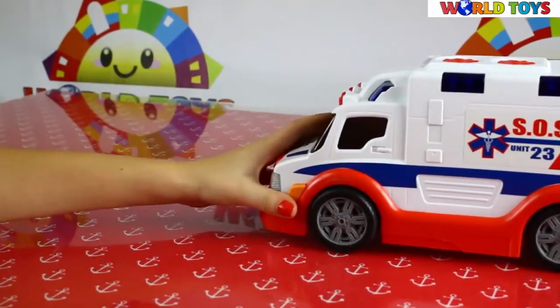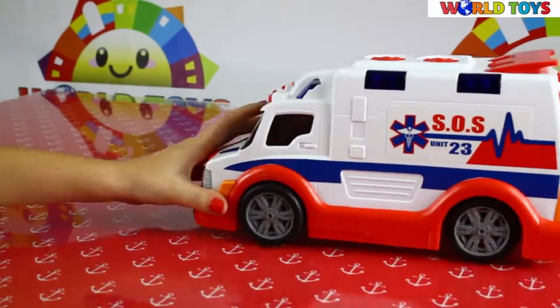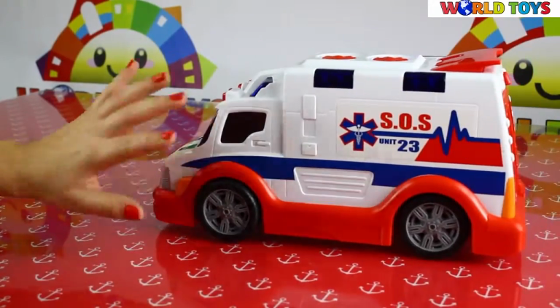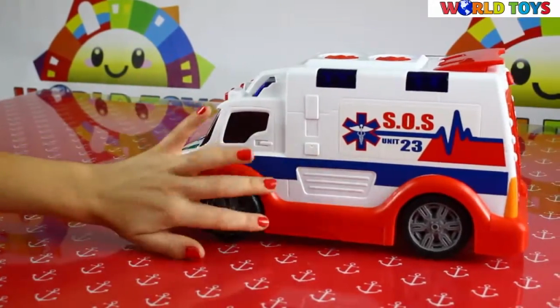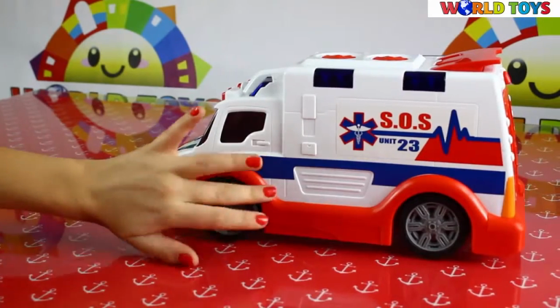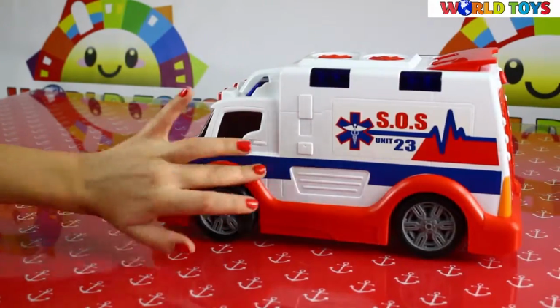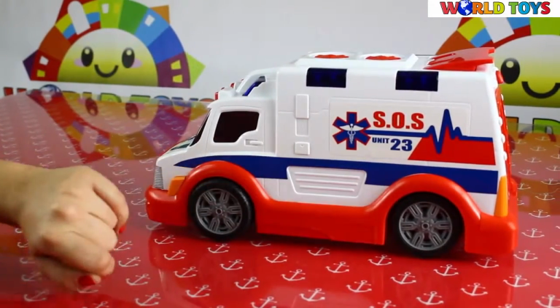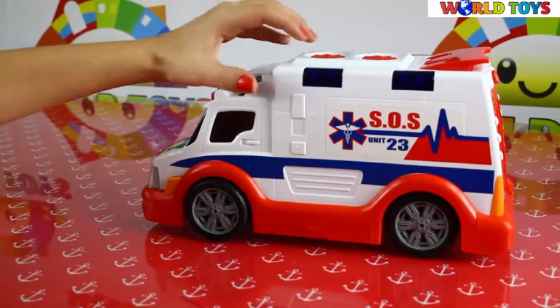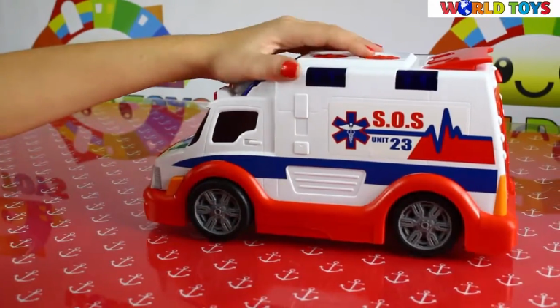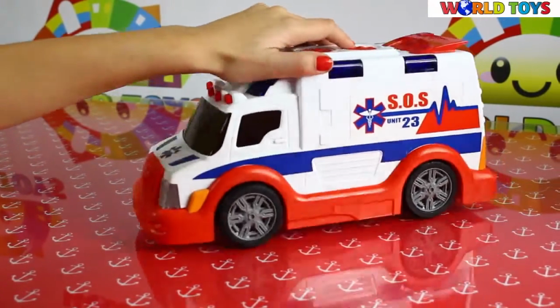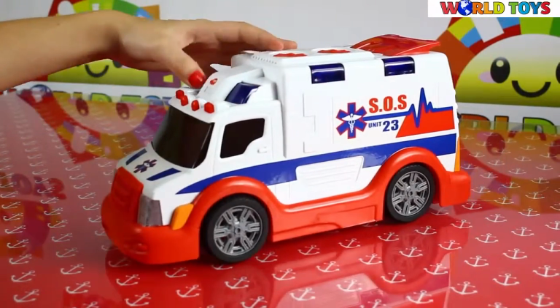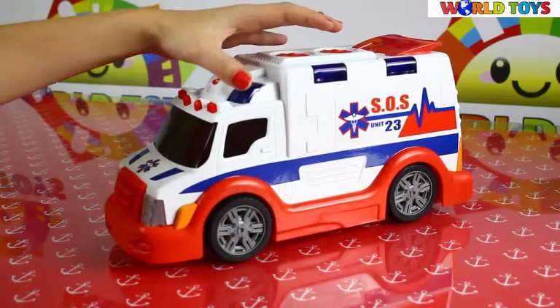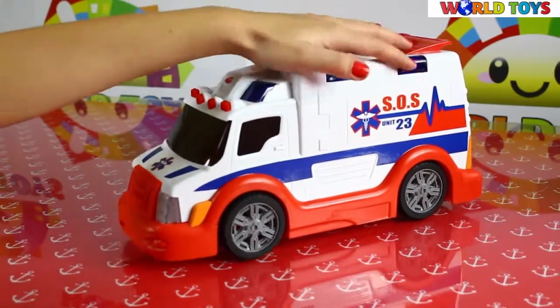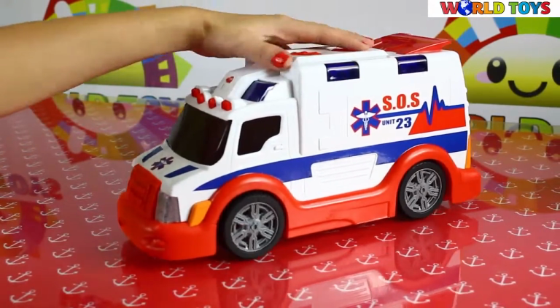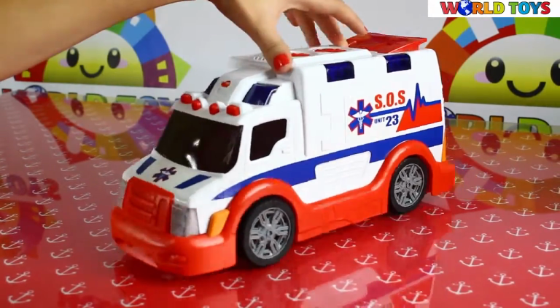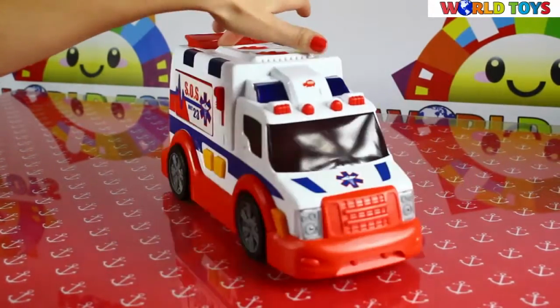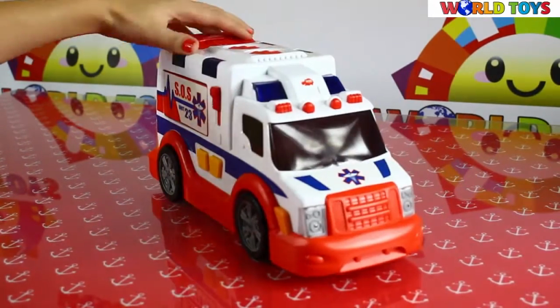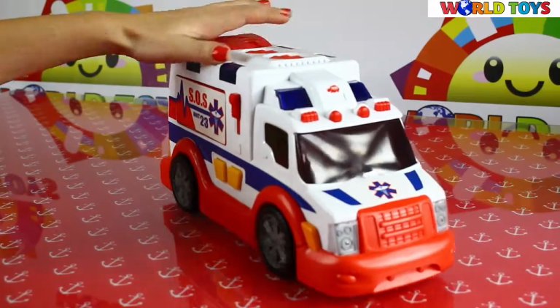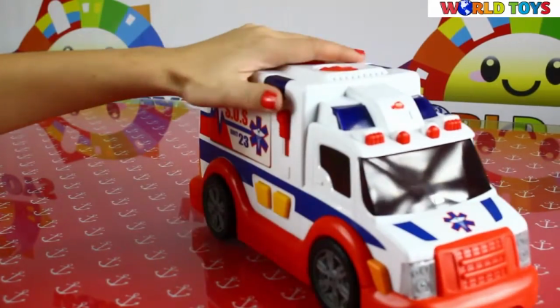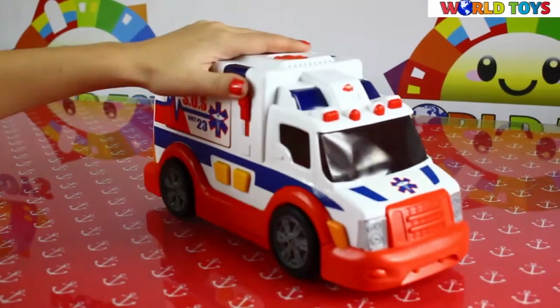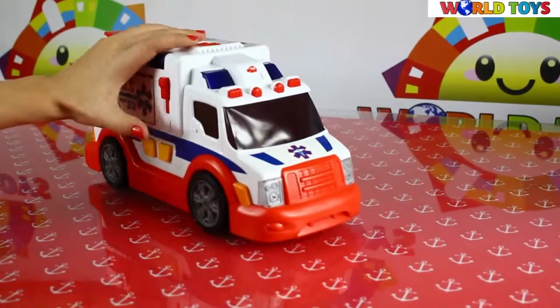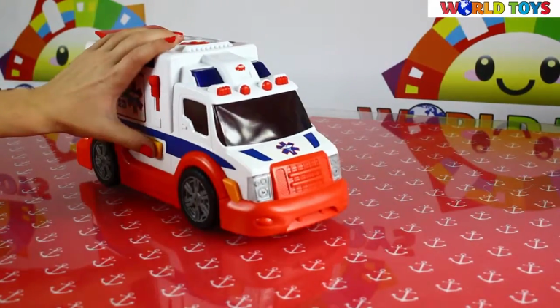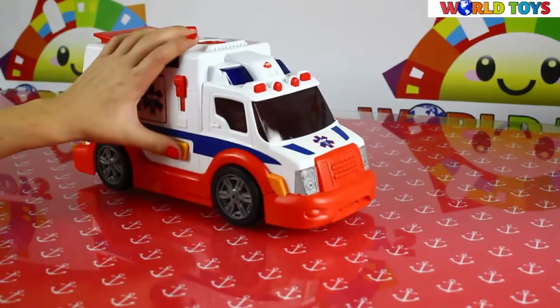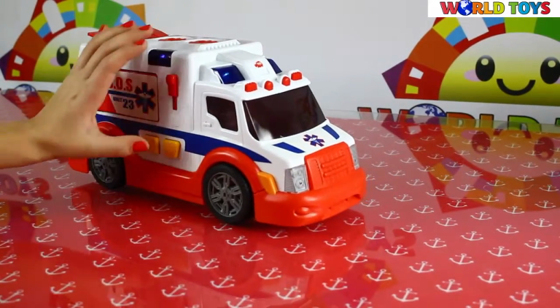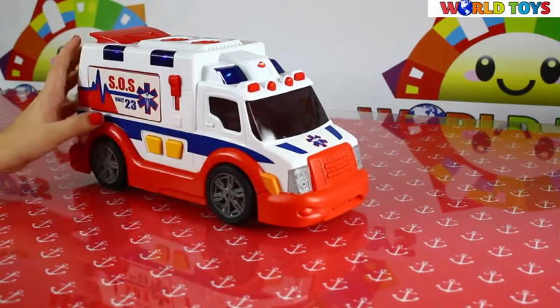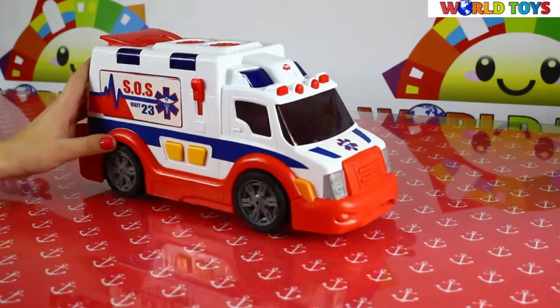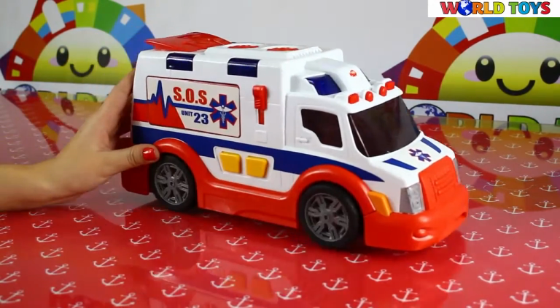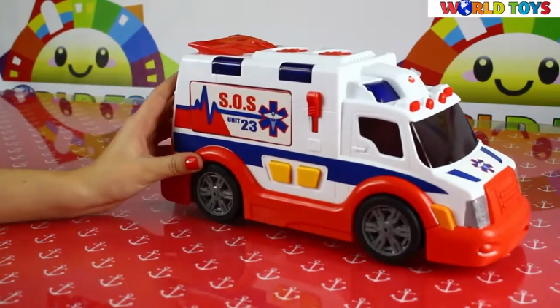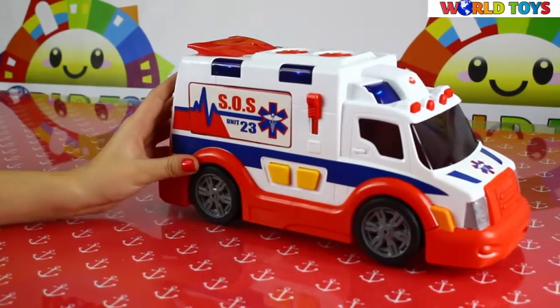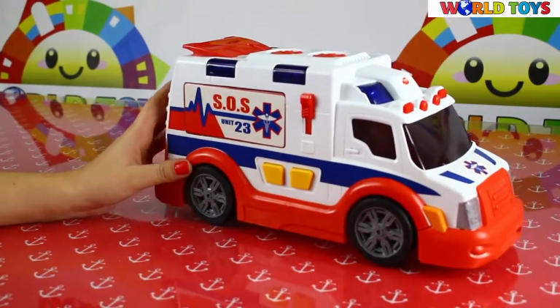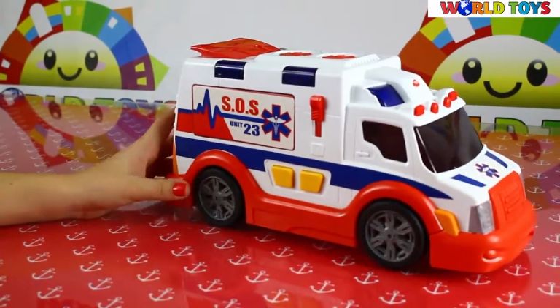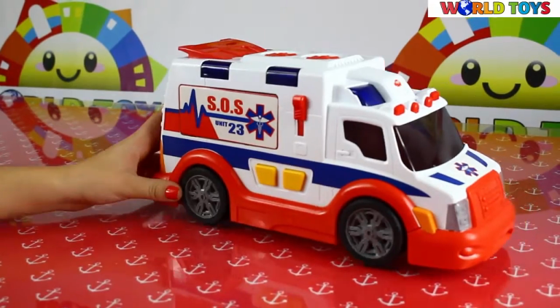We have here red, white and blue color. We also have here a lot of lights which can be turned on, for example with this button.